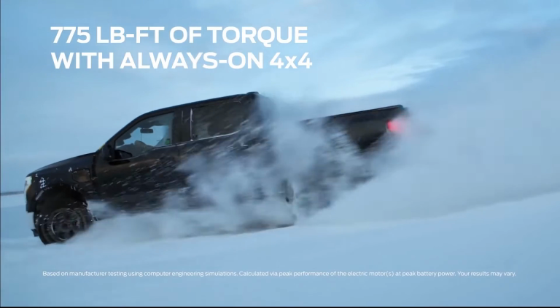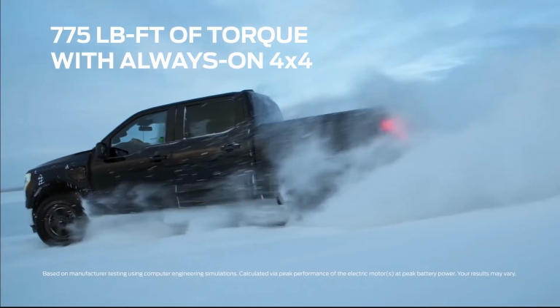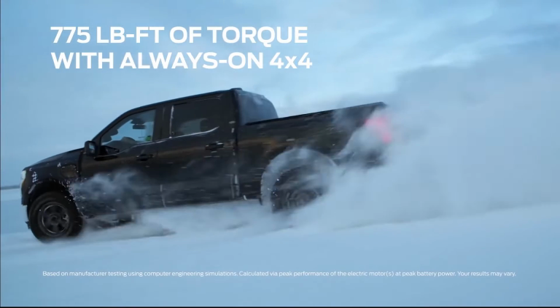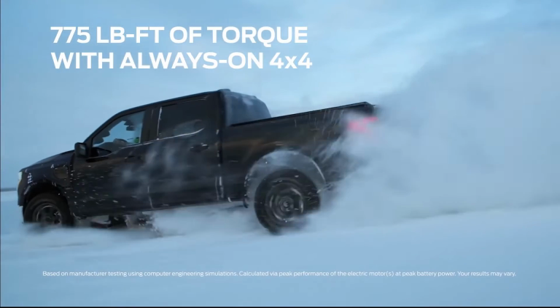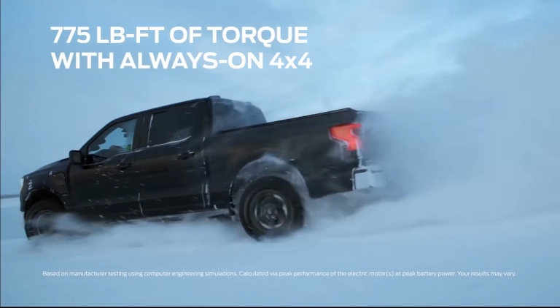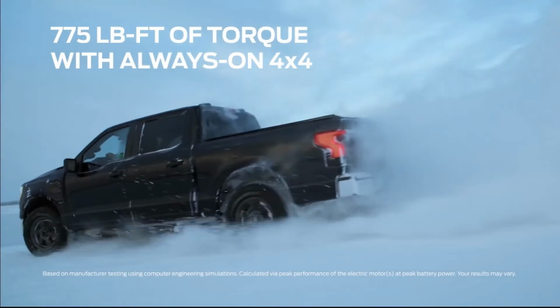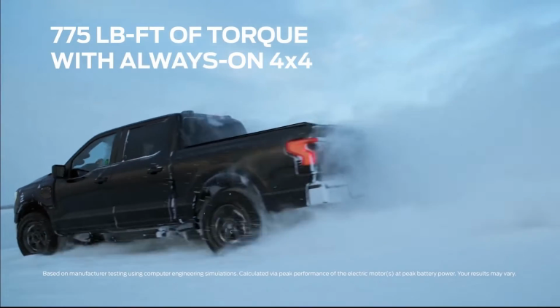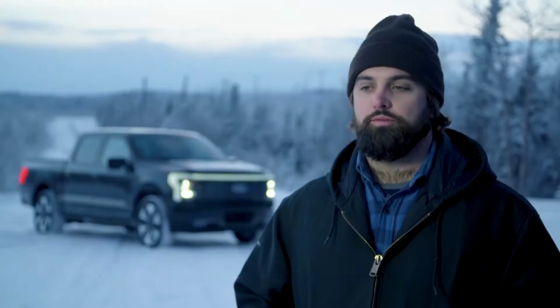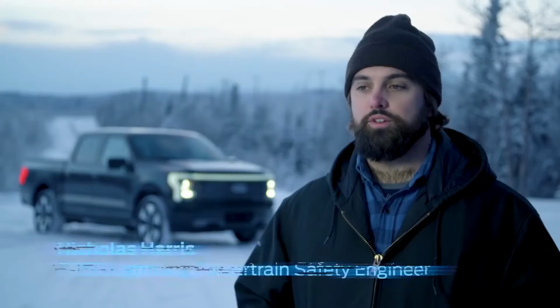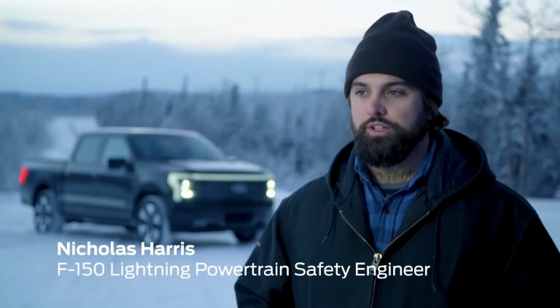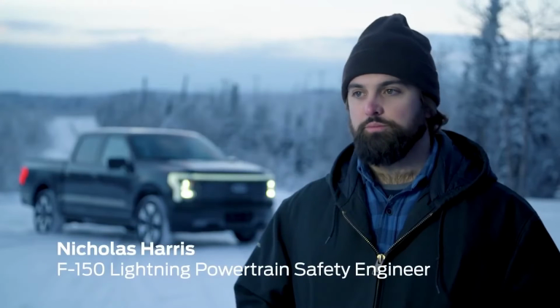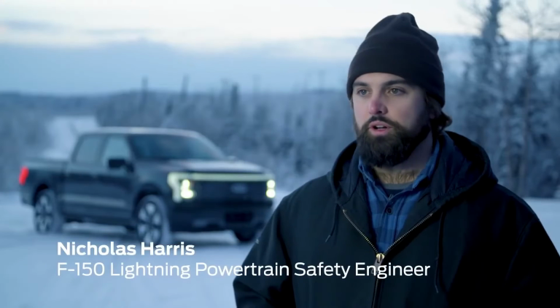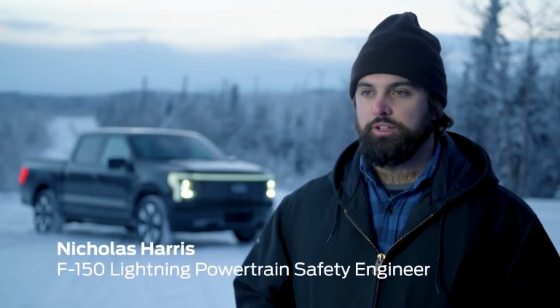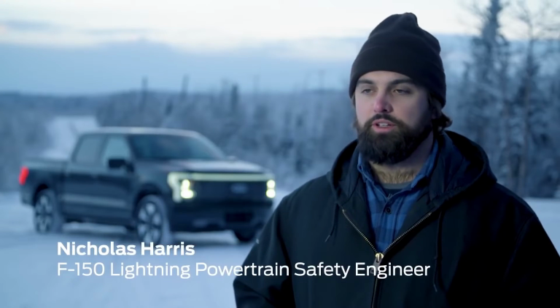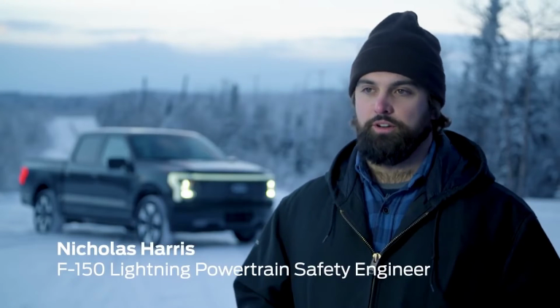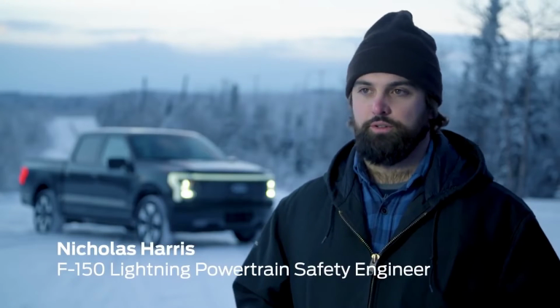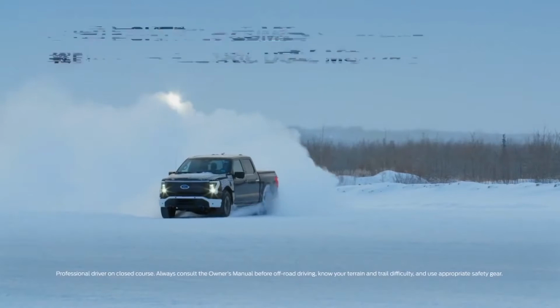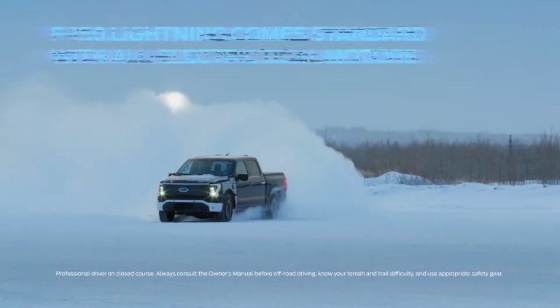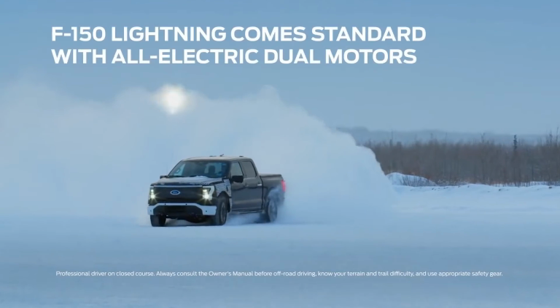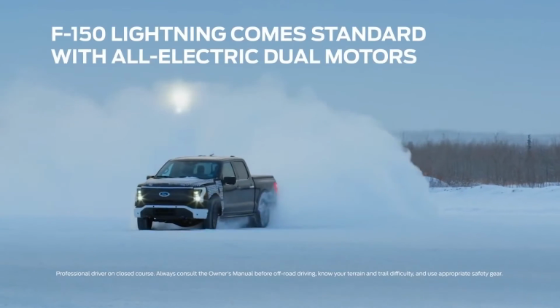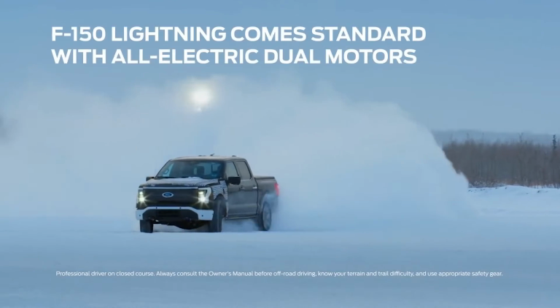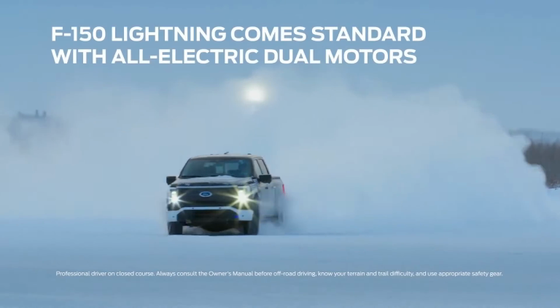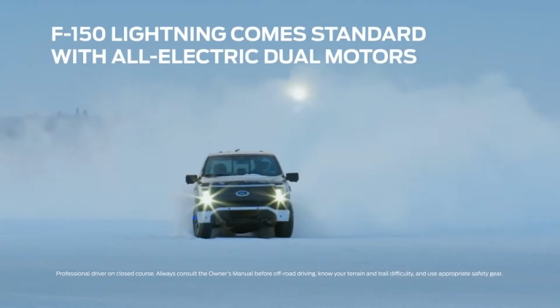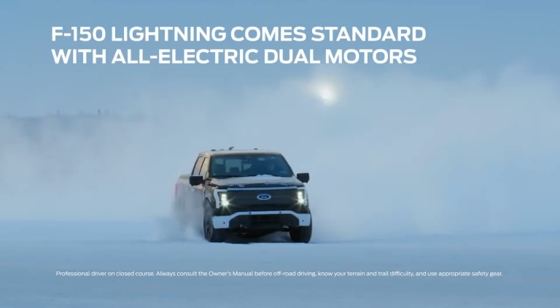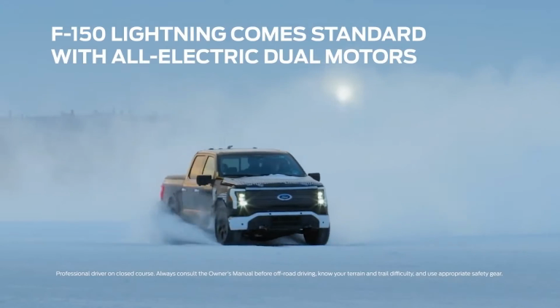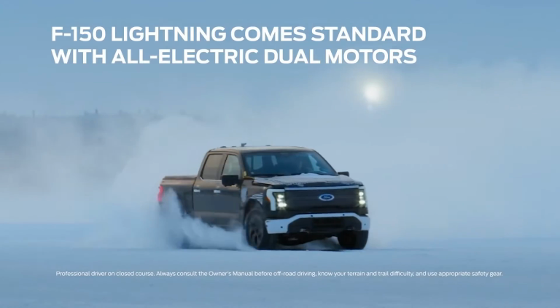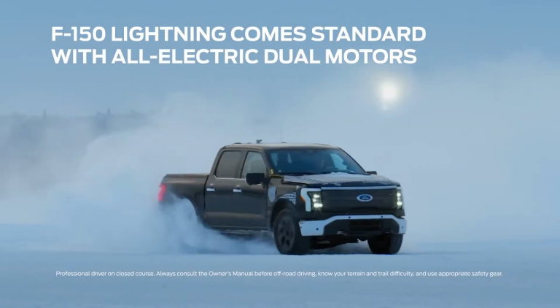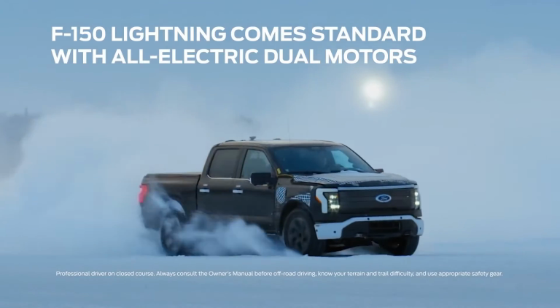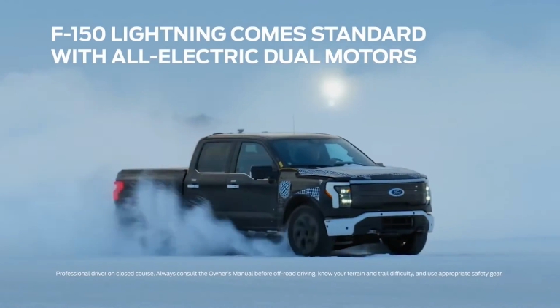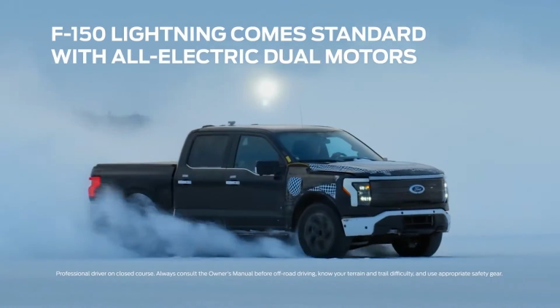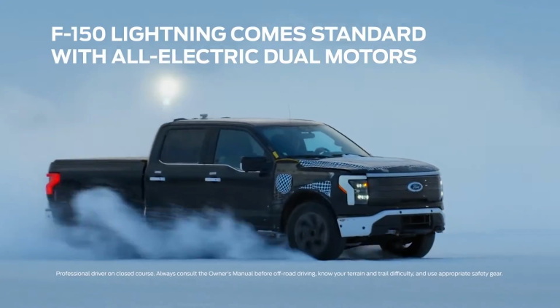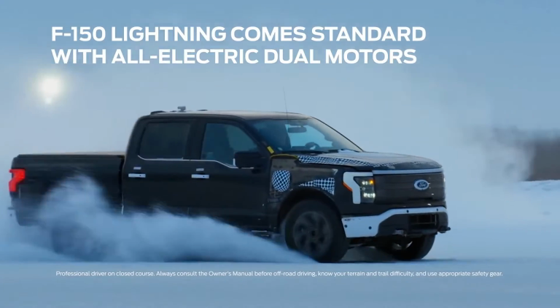F-150 Lightning in the snow is a very different ballgame compared to a gas vehicle because it's almost like having two engines in the same vehicle.